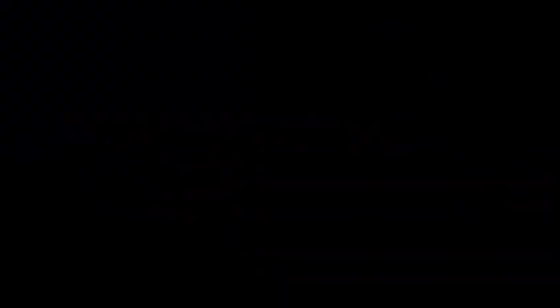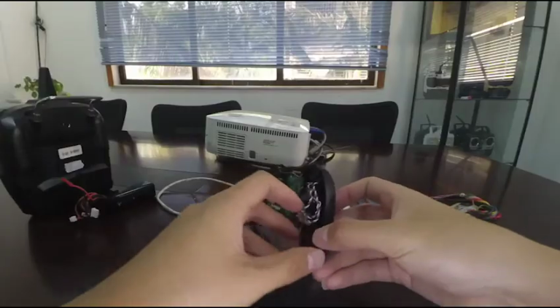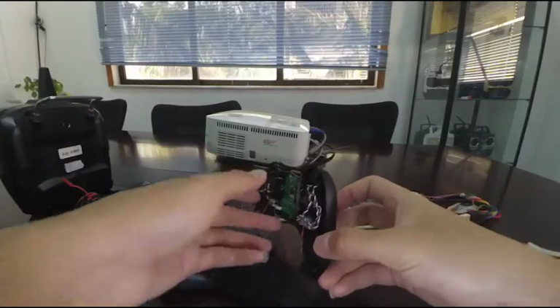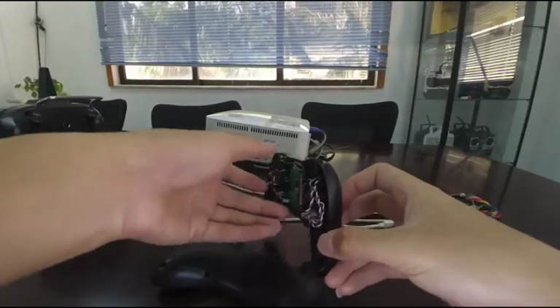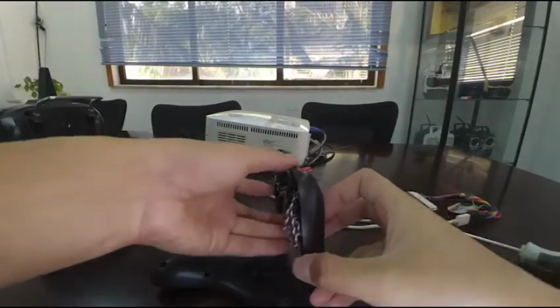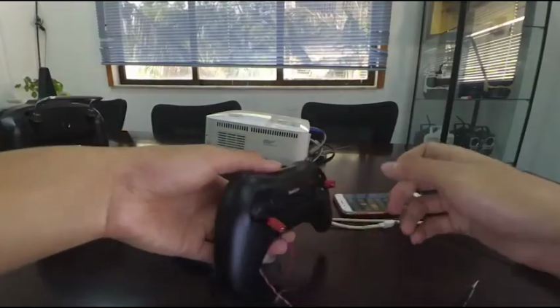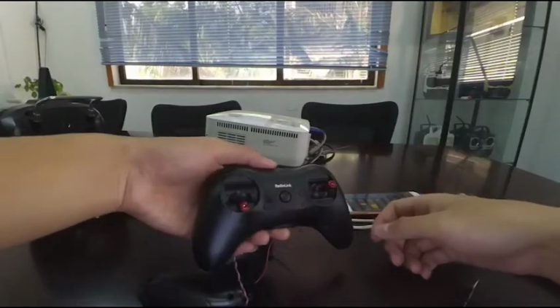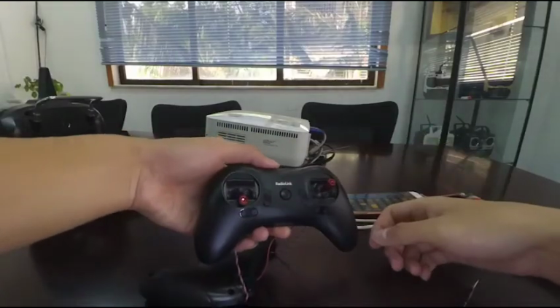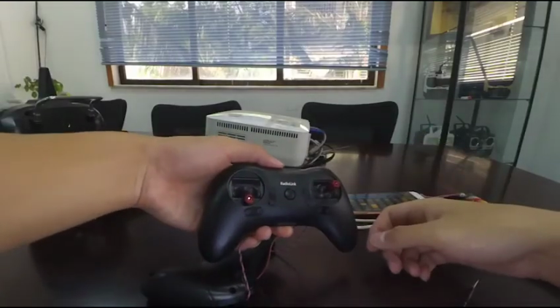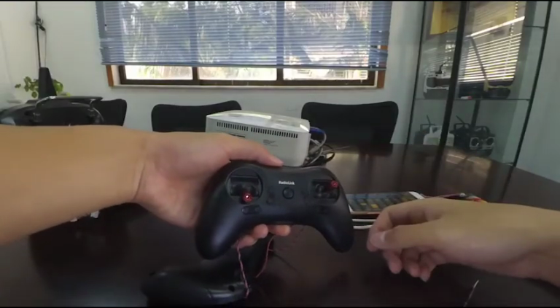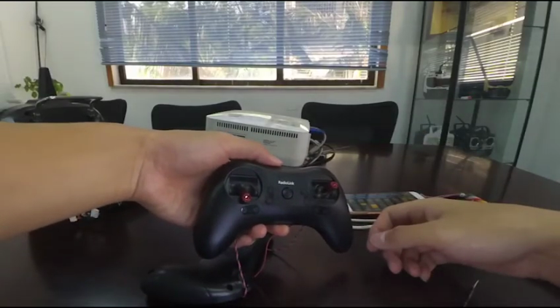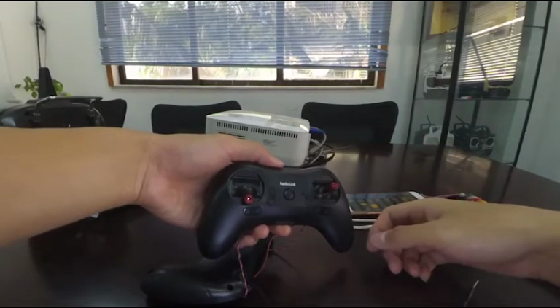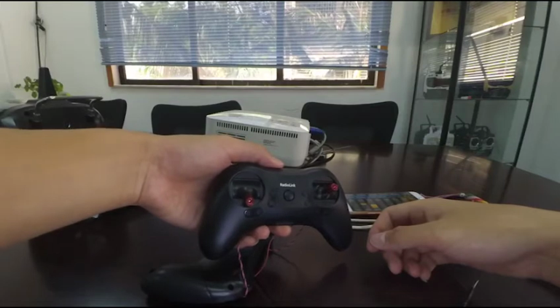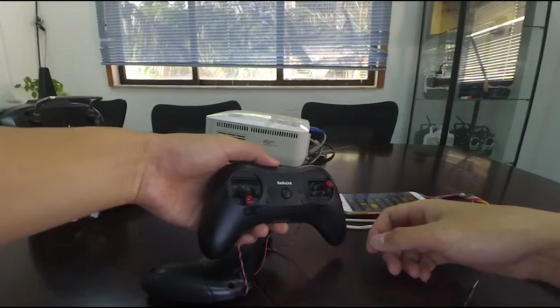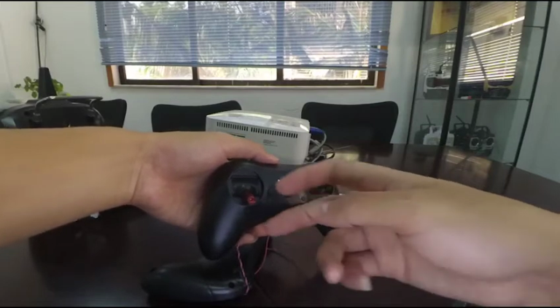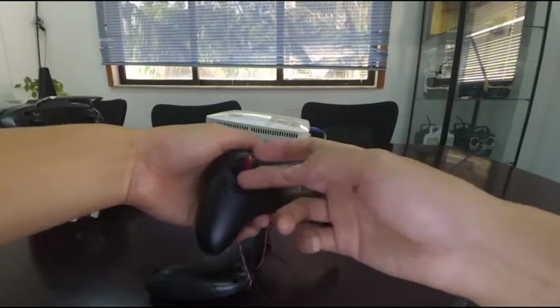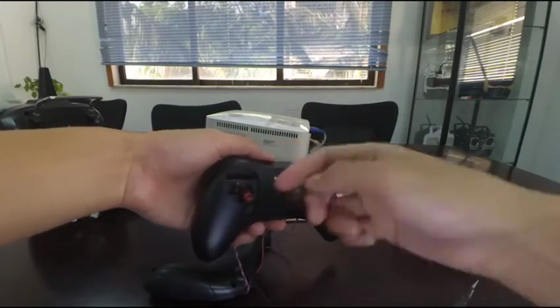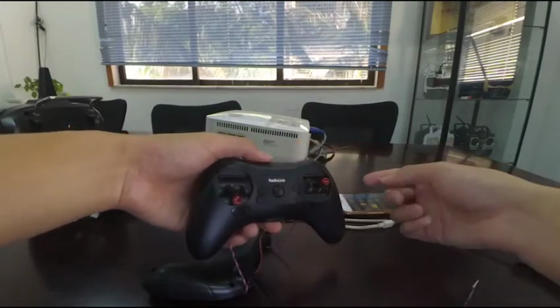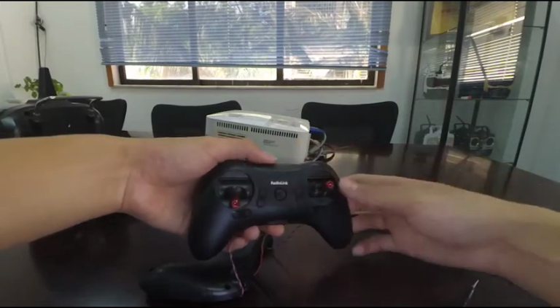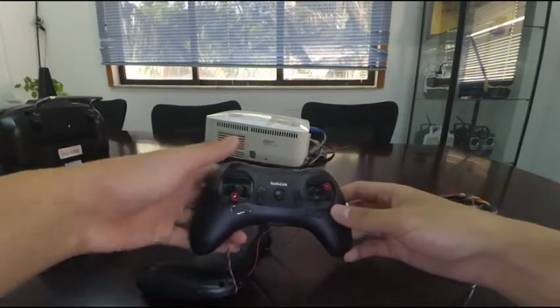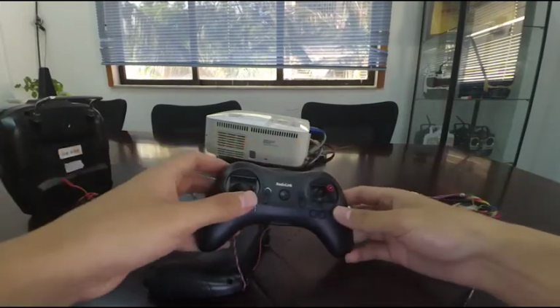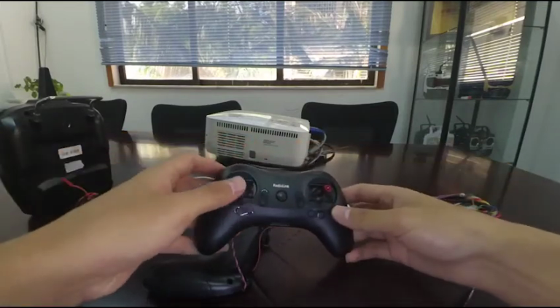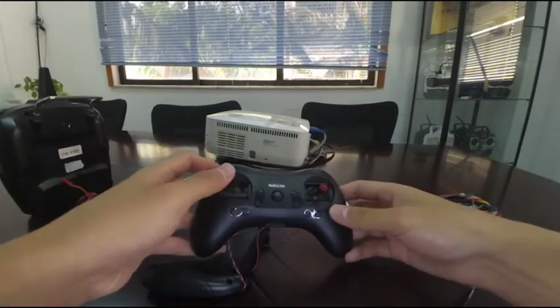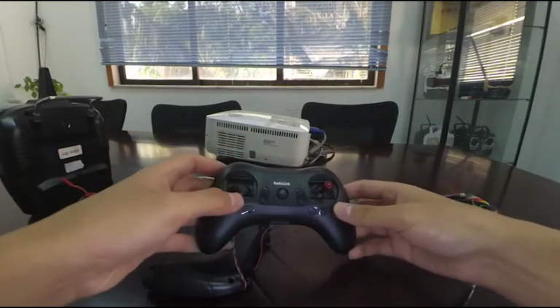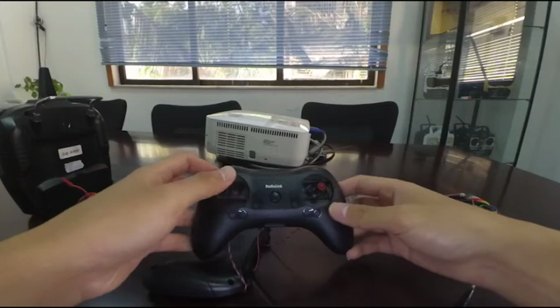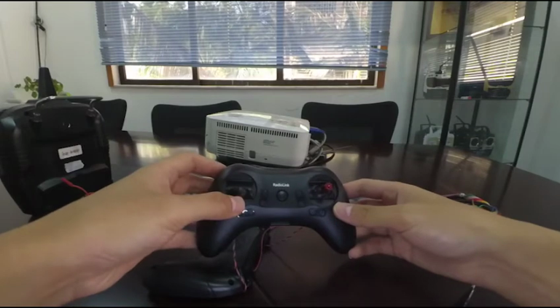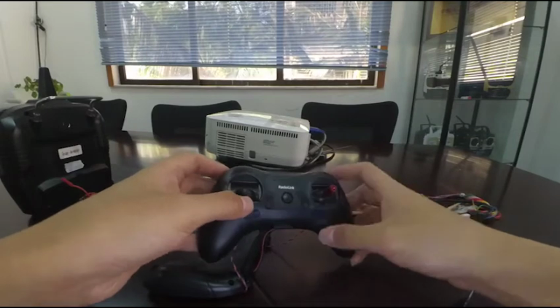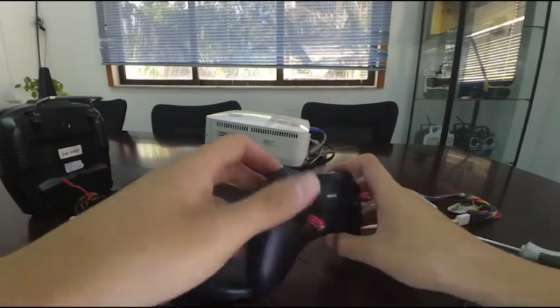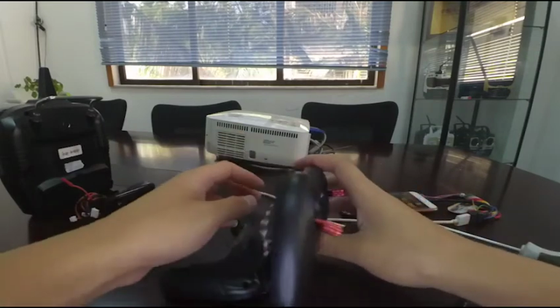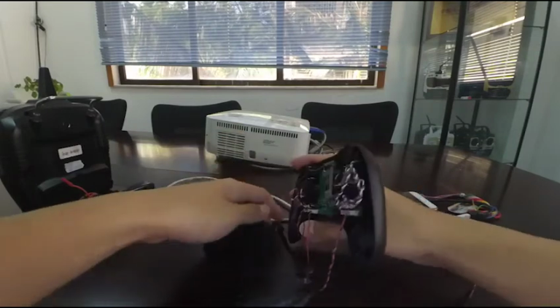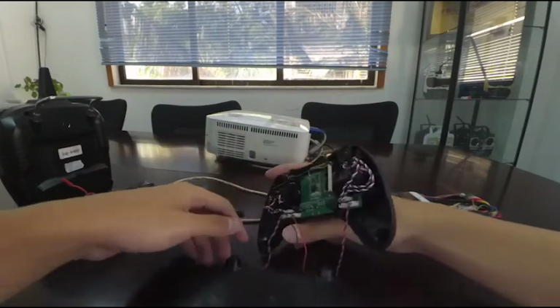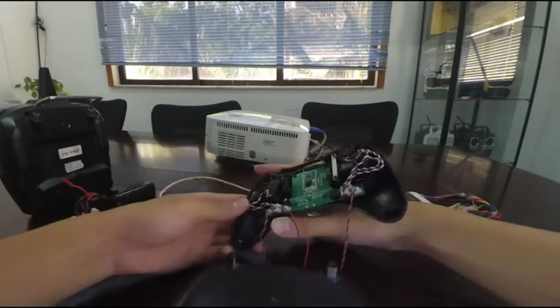Today, I'm showing you how to change stick mode for a RadioLink transmitter from mode 2 to mode 1. As you can see, I've taken off the back cover from the transmitter already.